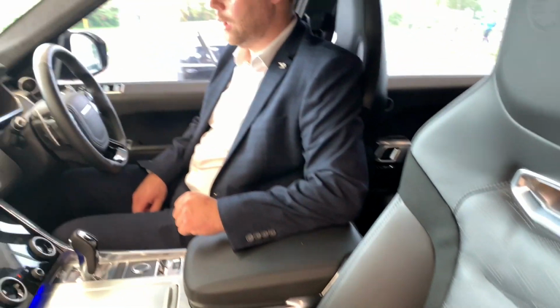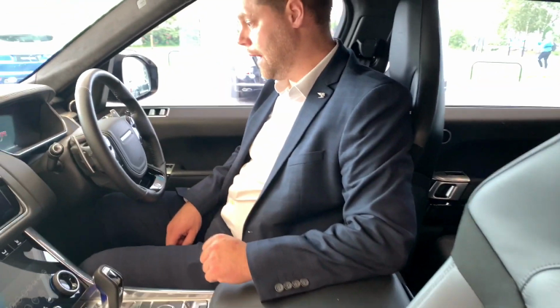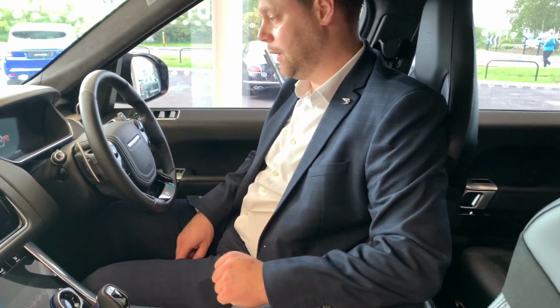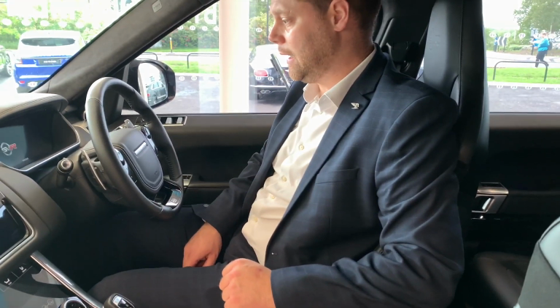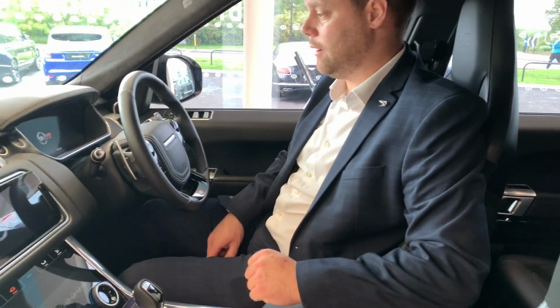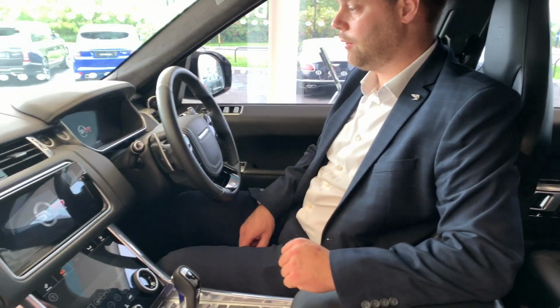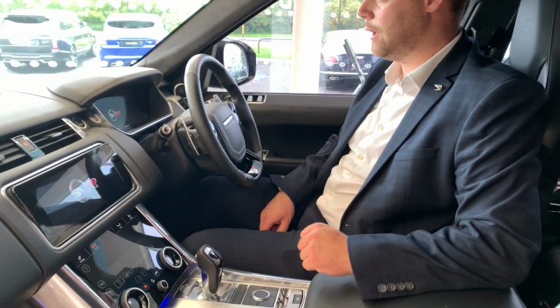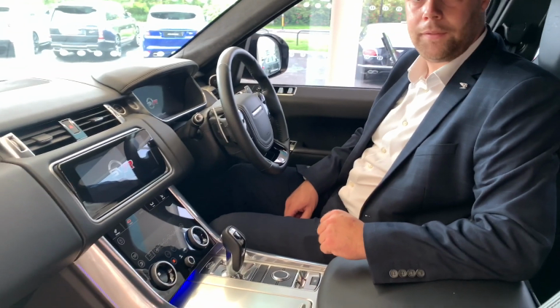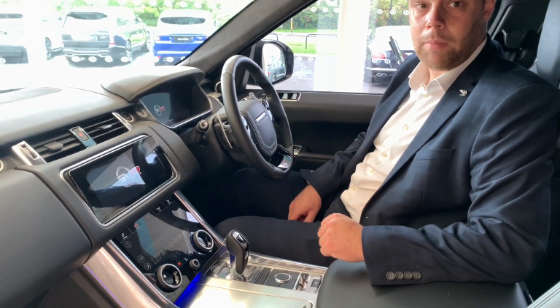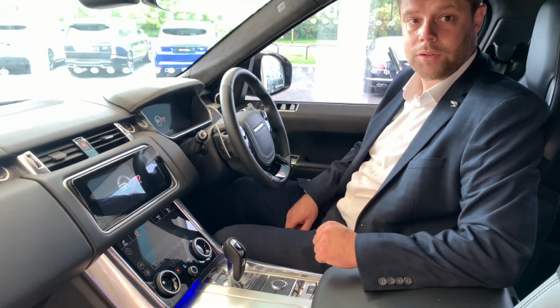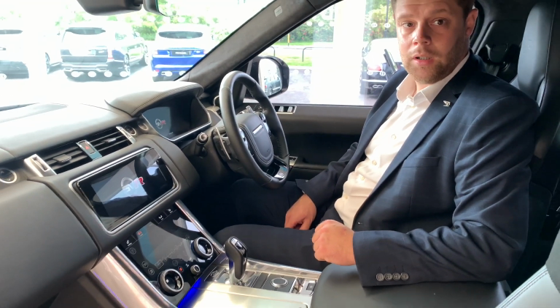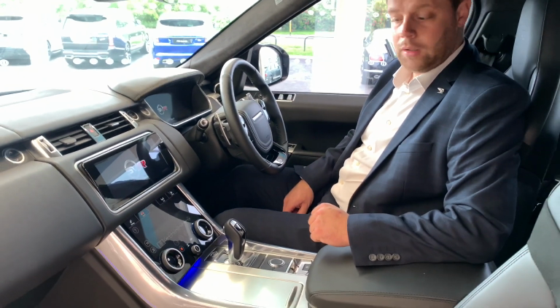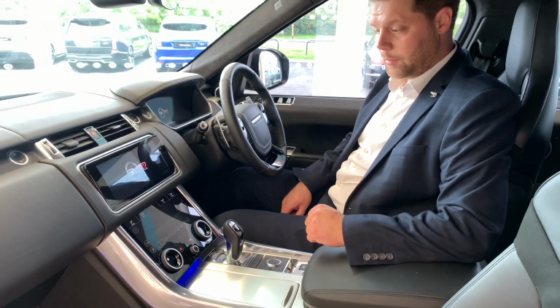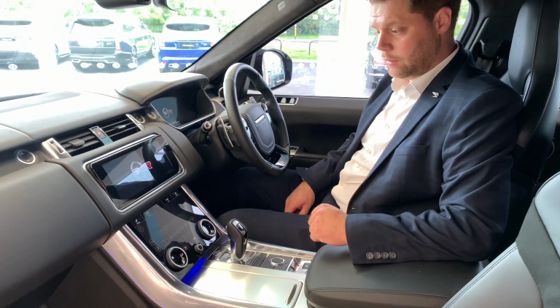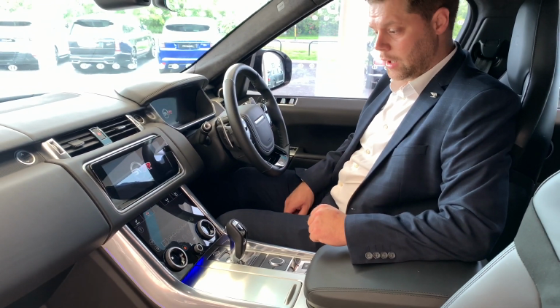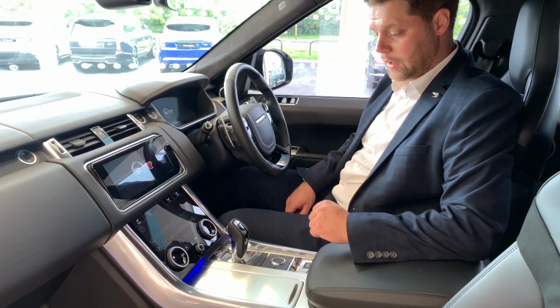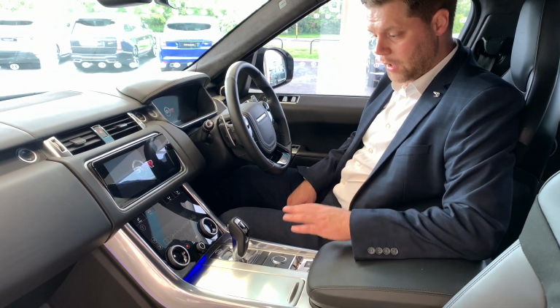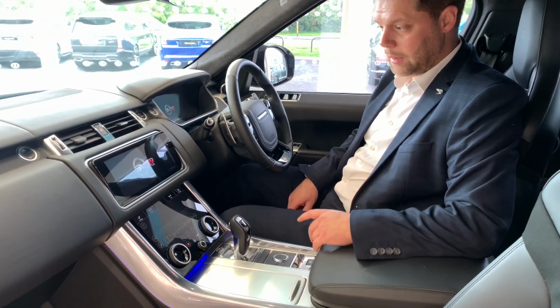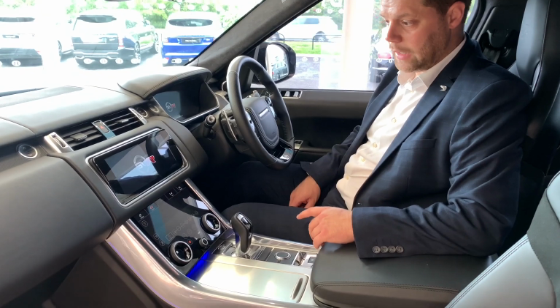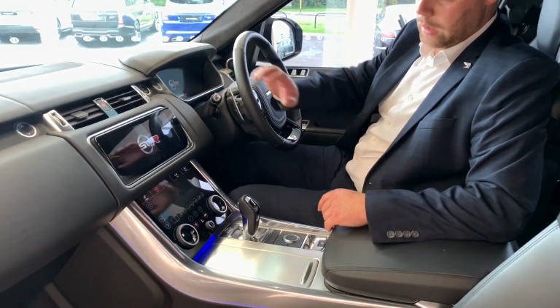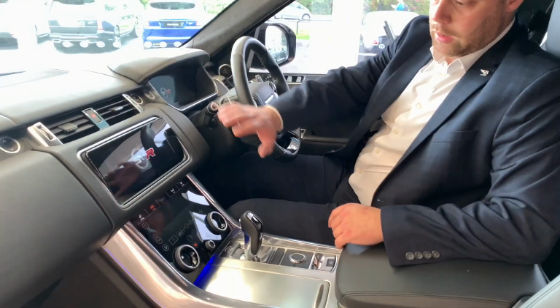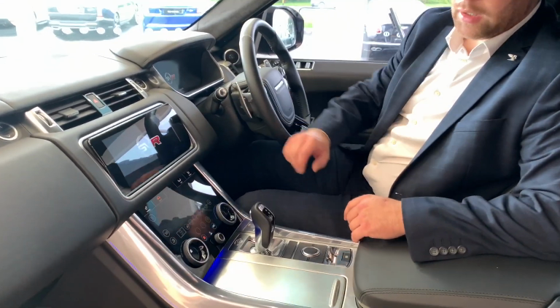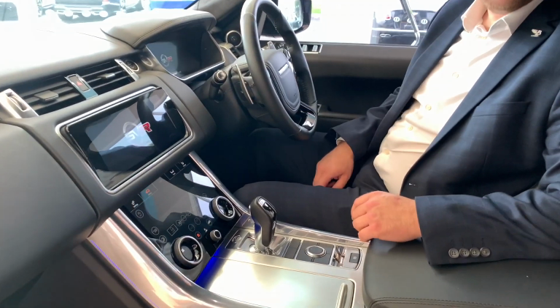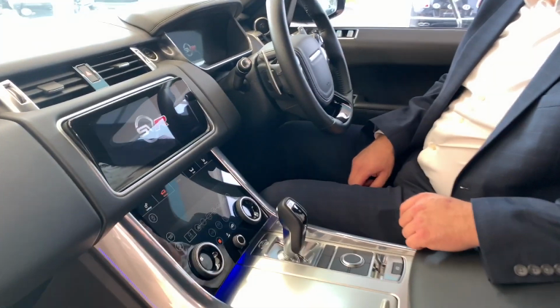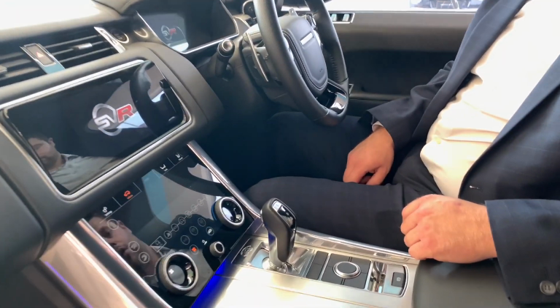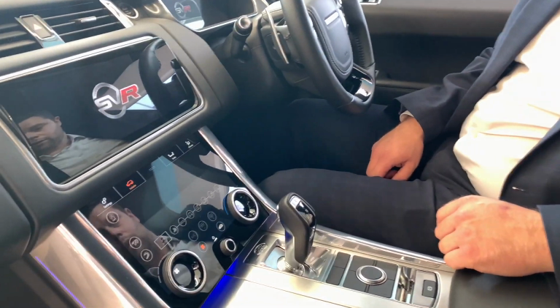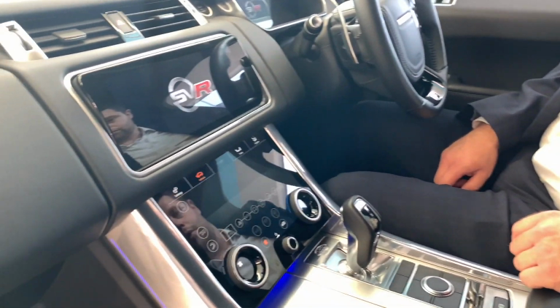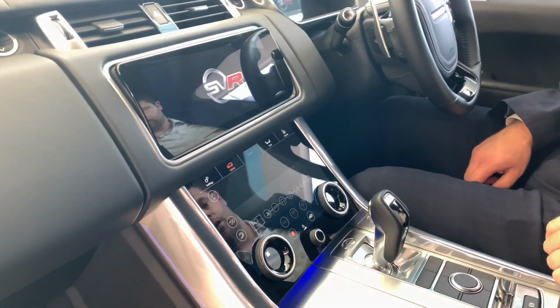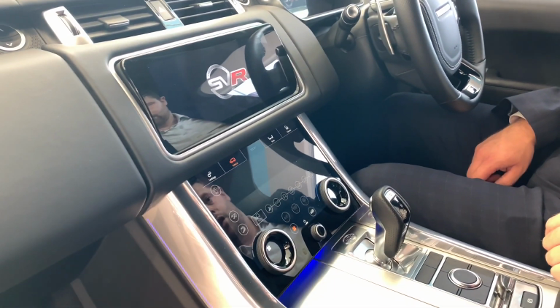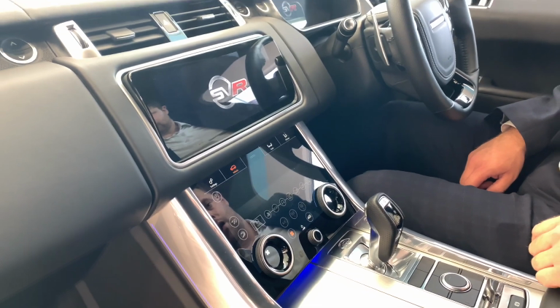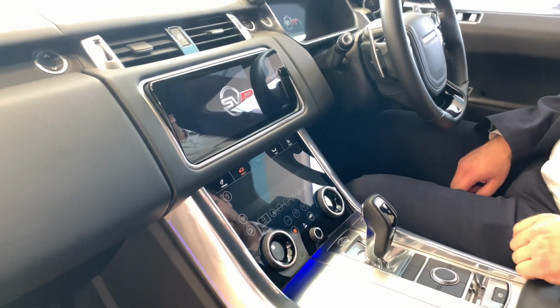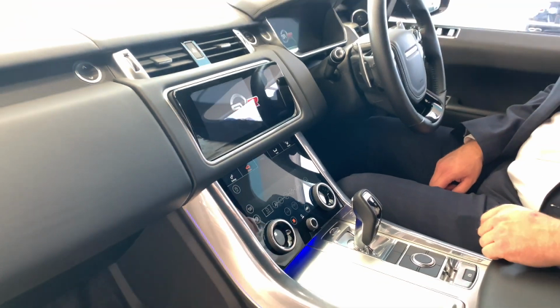The car has covered exactly 6,358 miles from new, as you can see there with the new infotainment design of the latest Range Rover offering, featuring all the touch screens and up-to-date technologies.